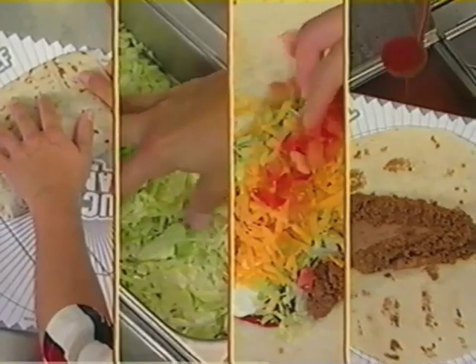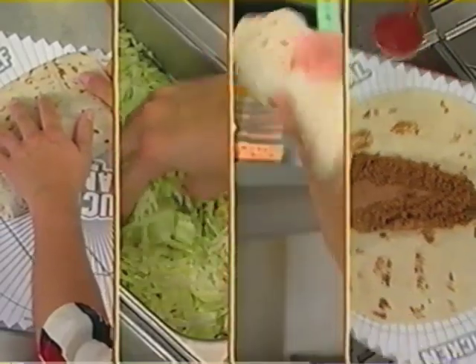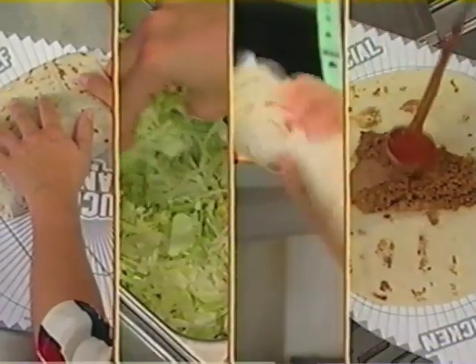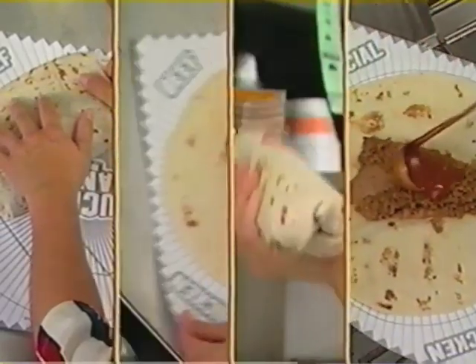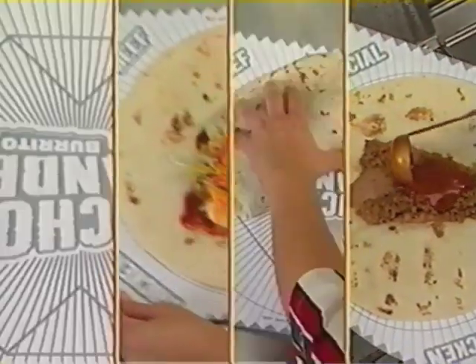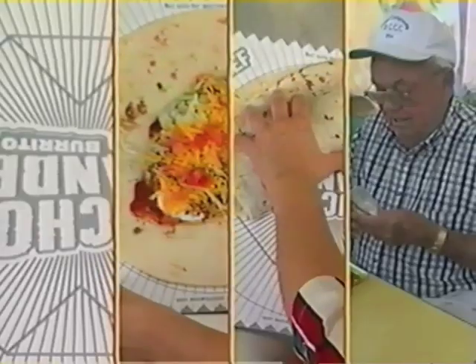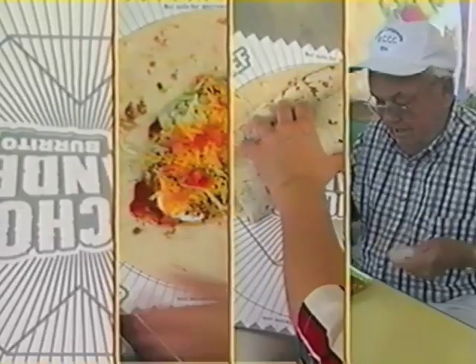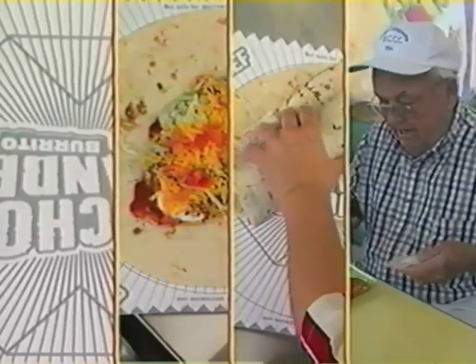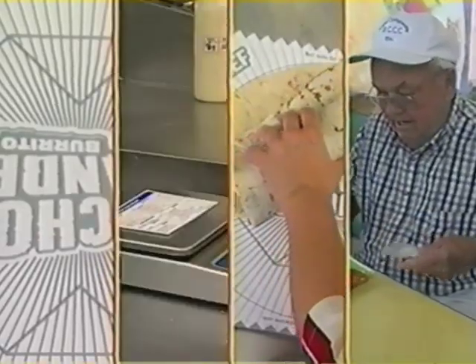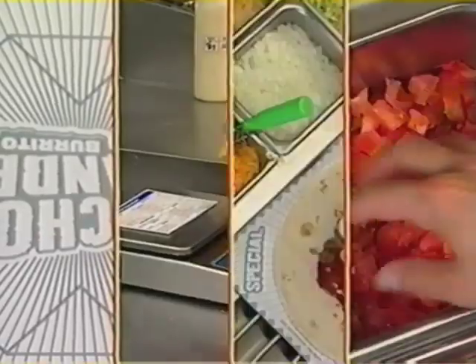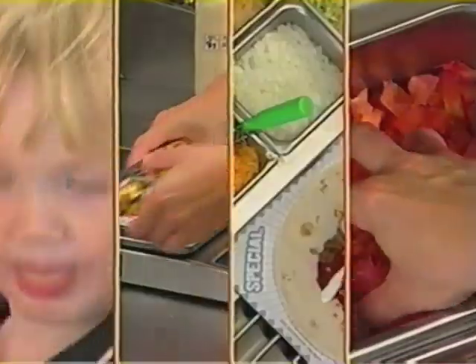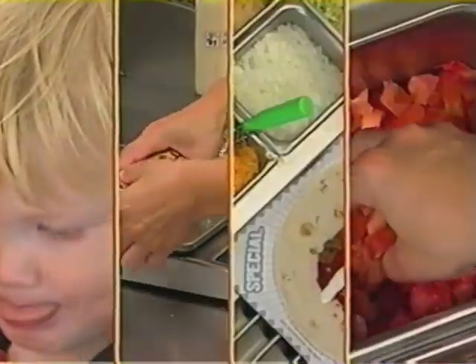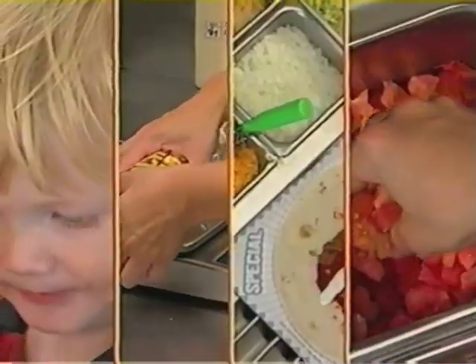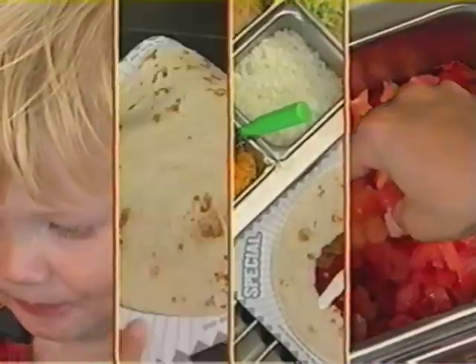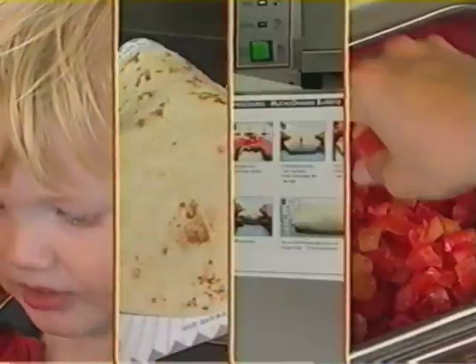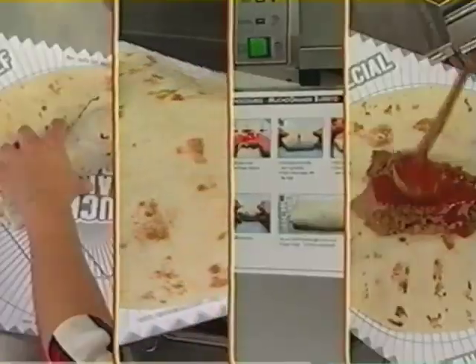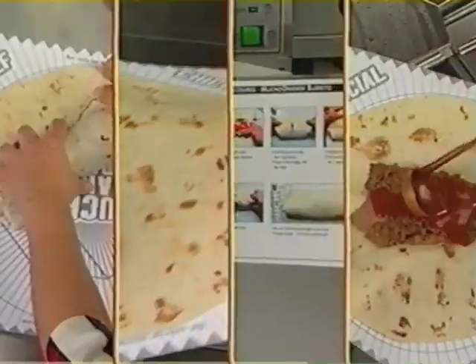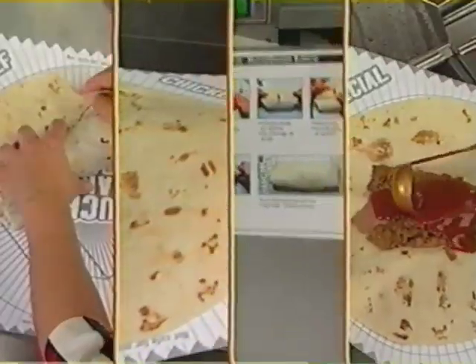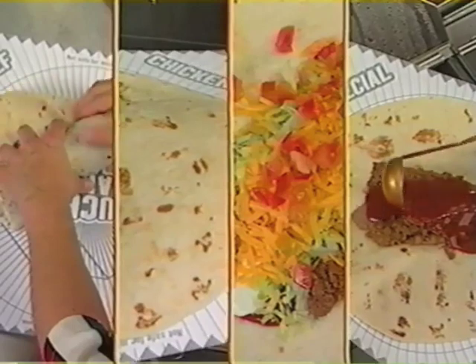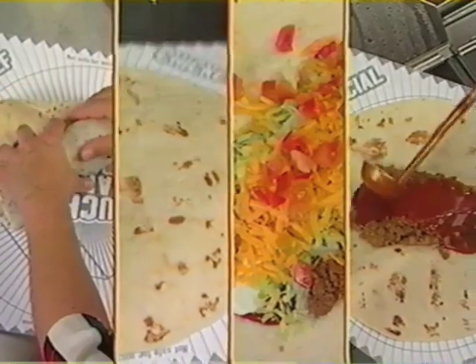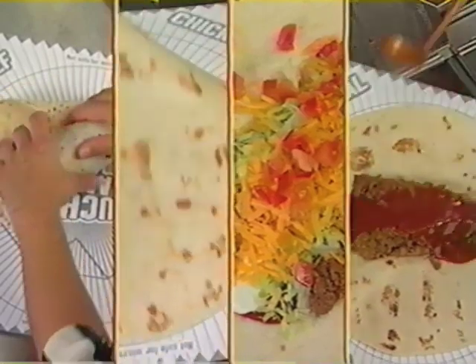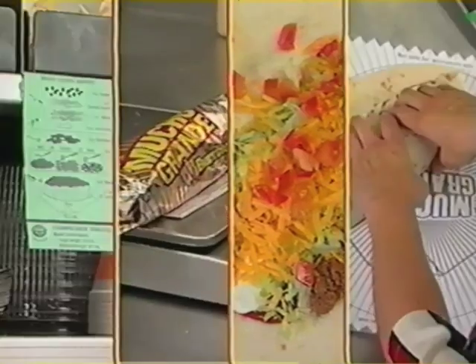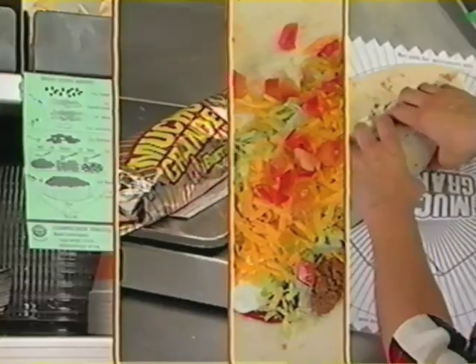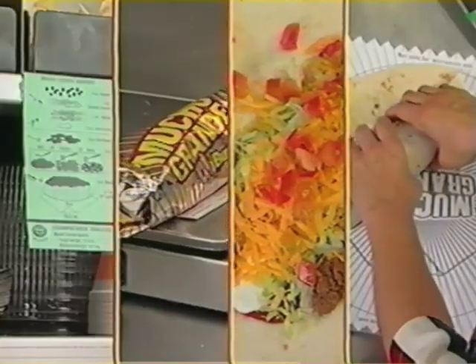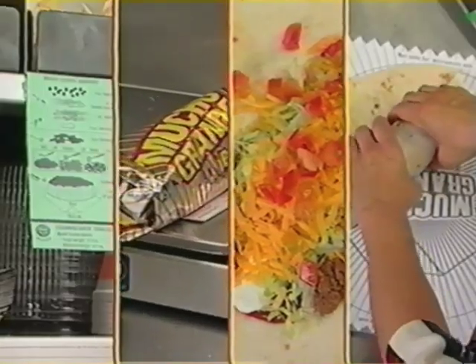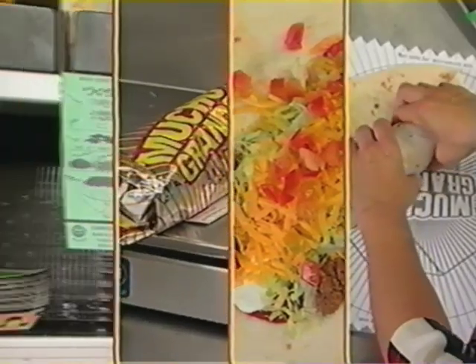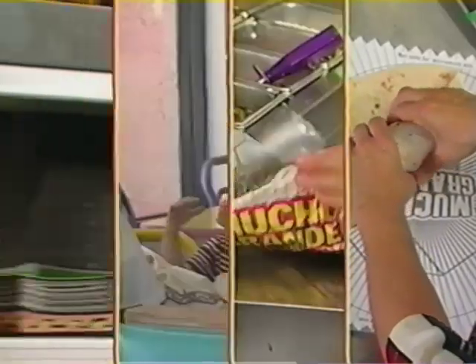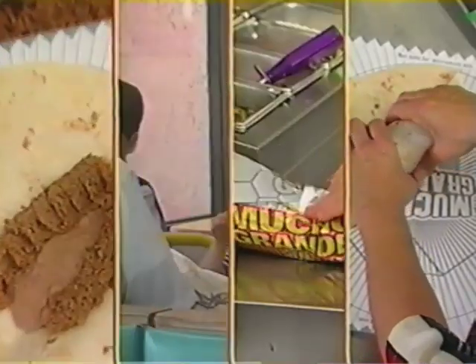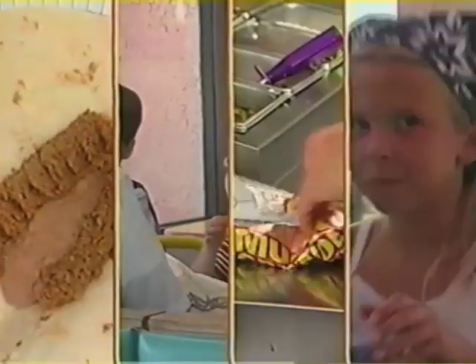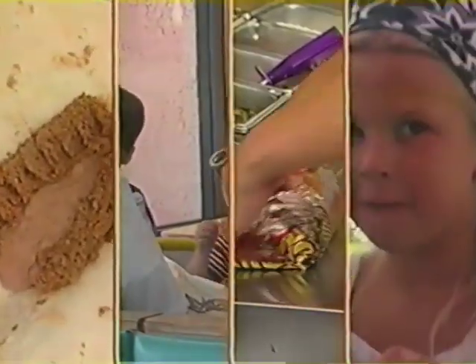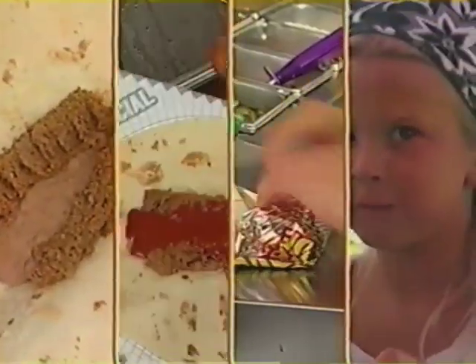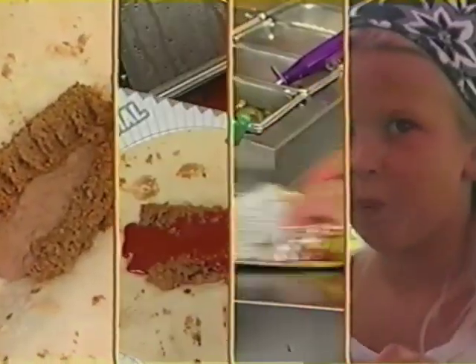With the Mucho Grande Burrito, we continue our tradition of offering great-tasting foods that will keep our guests coming back for more of the stuff they love.